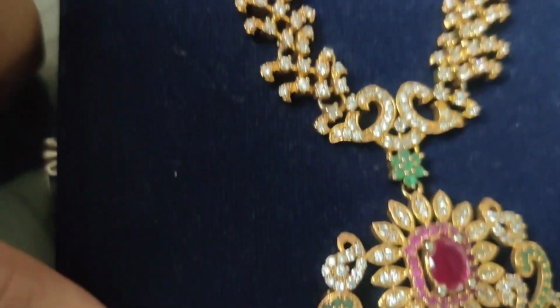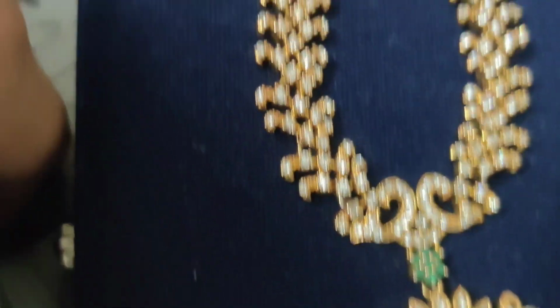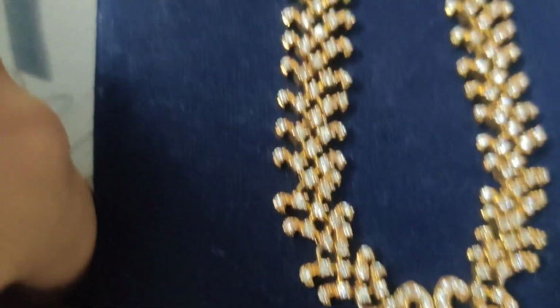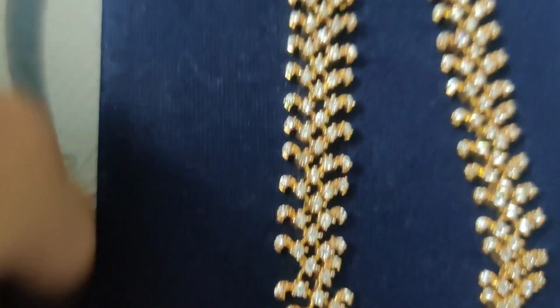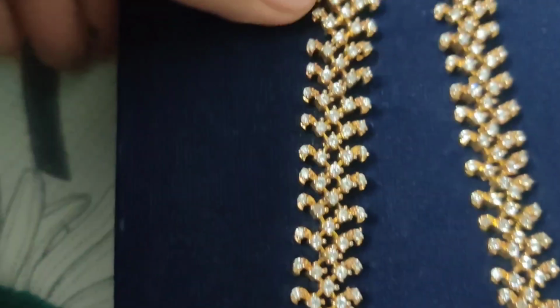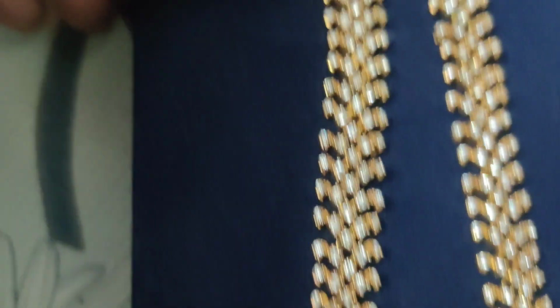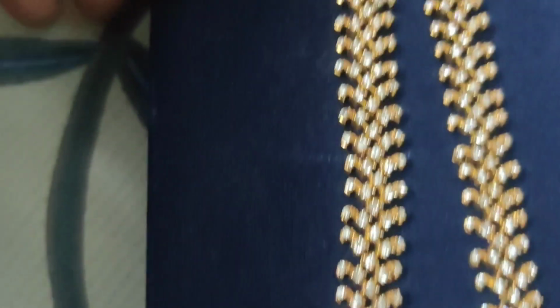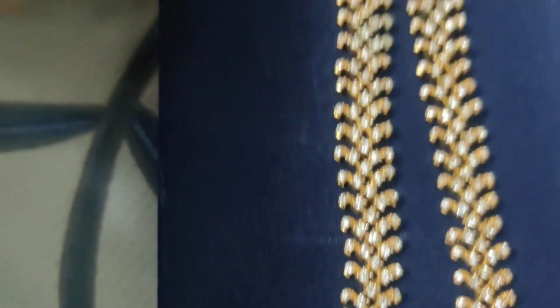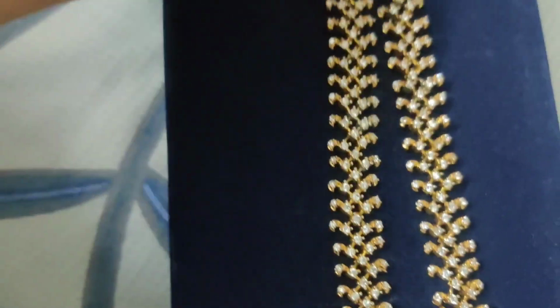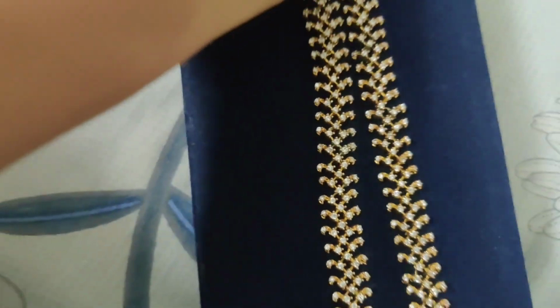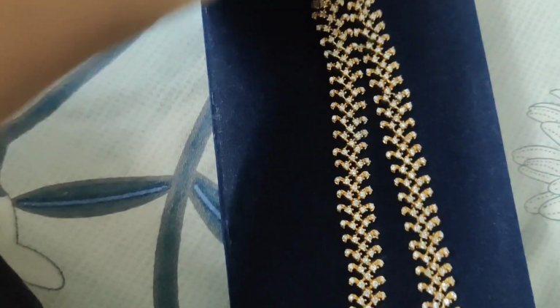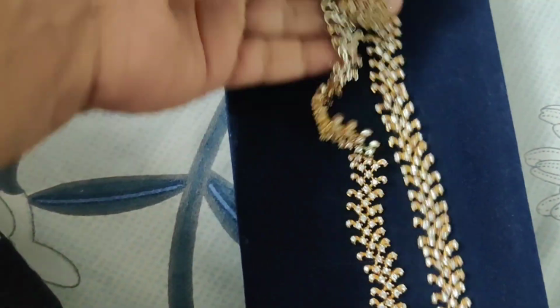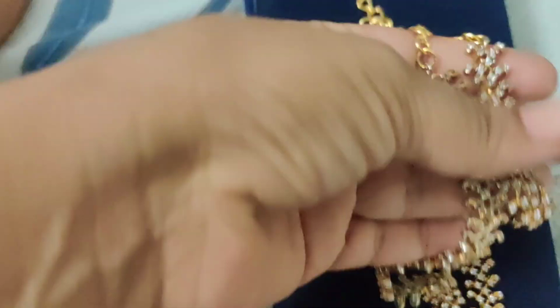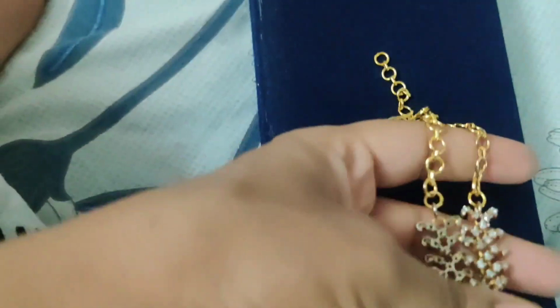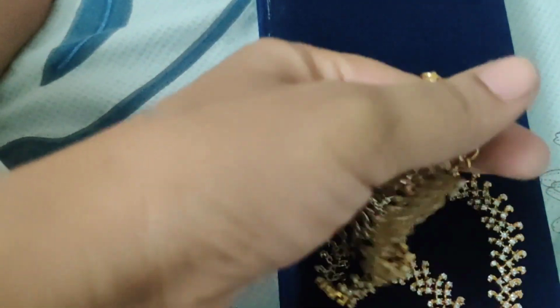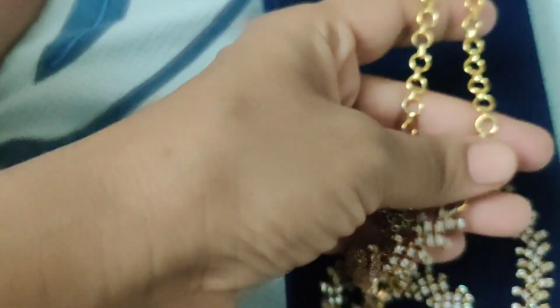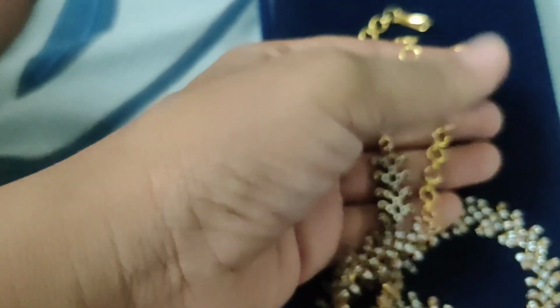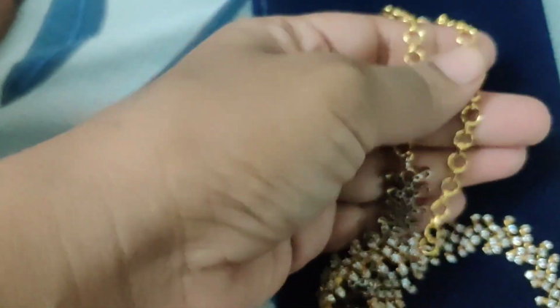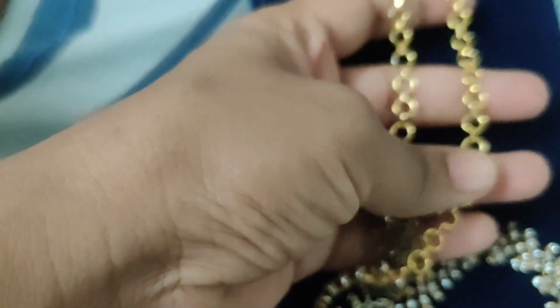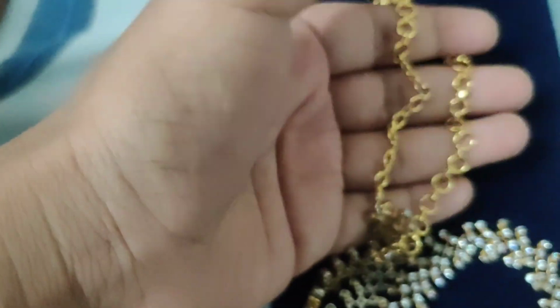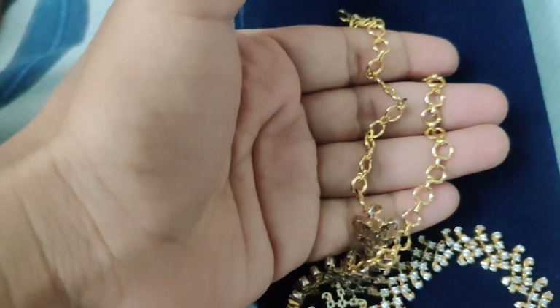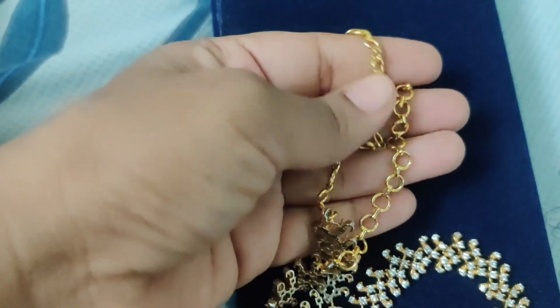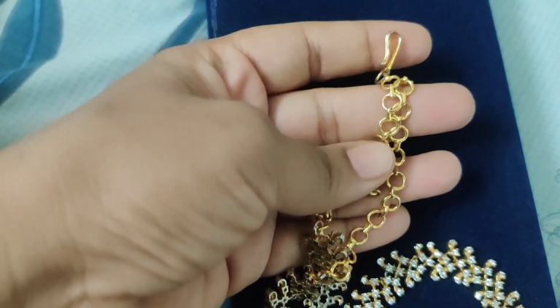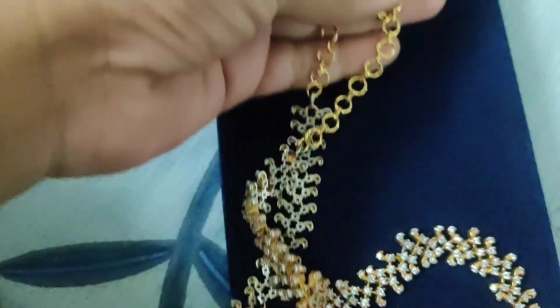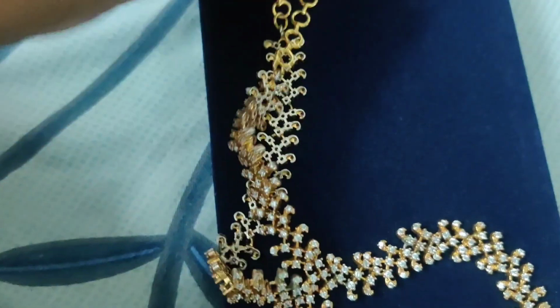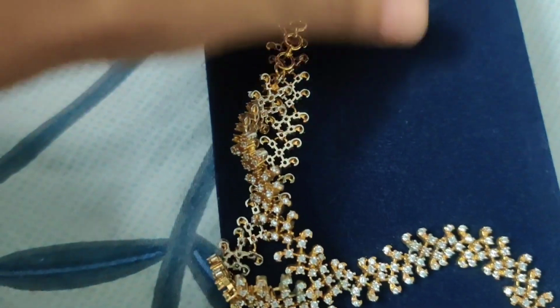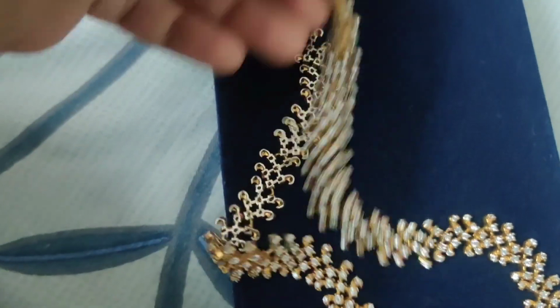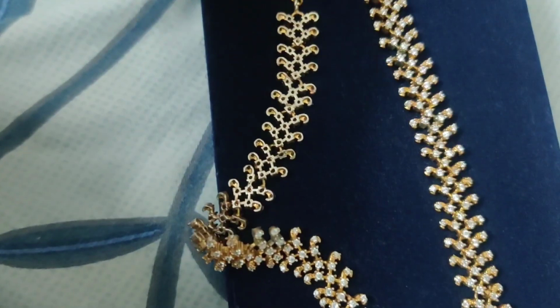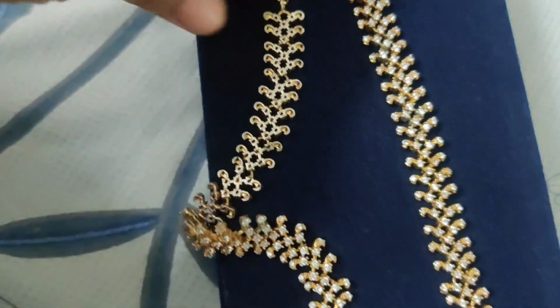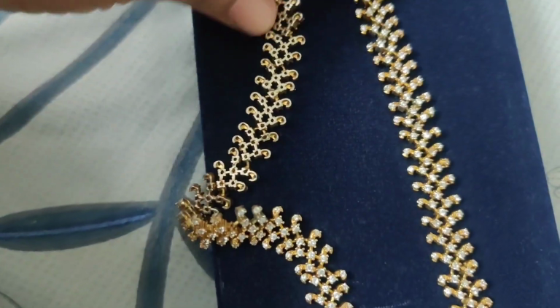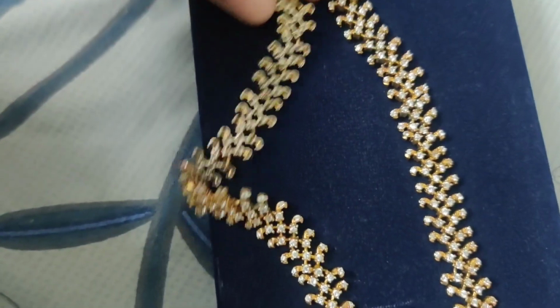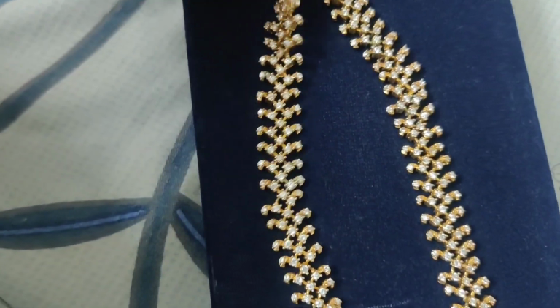Let's look into the details of this. The cost is 1350 rupees and it has got beautiful earrings also. I'll show you the earrings at the end of this video.